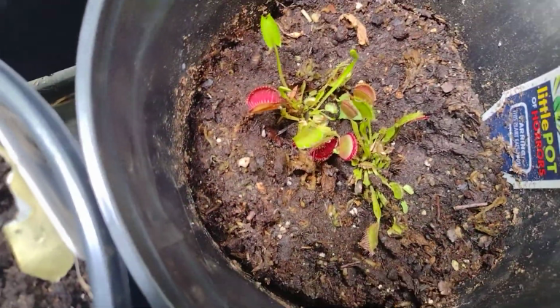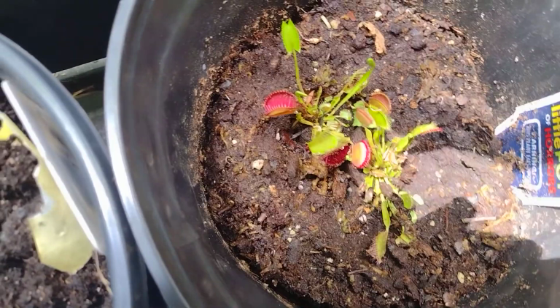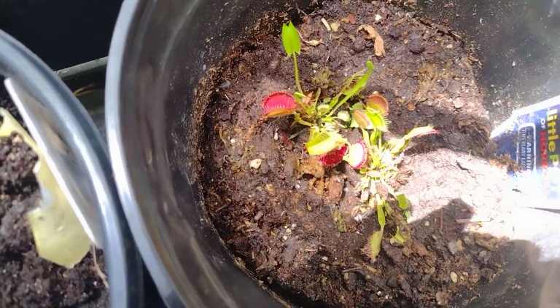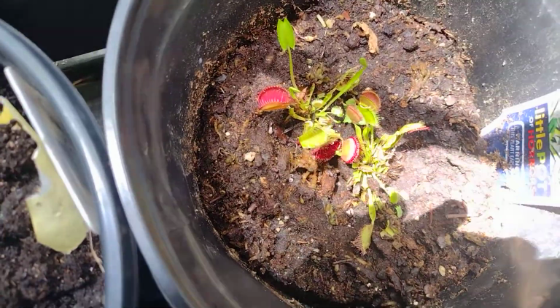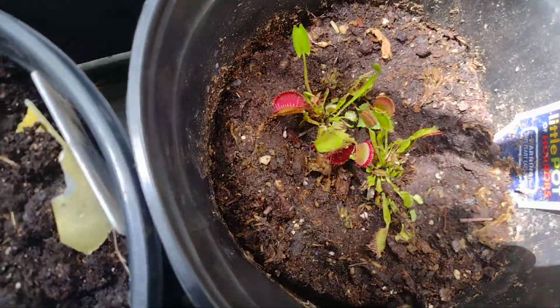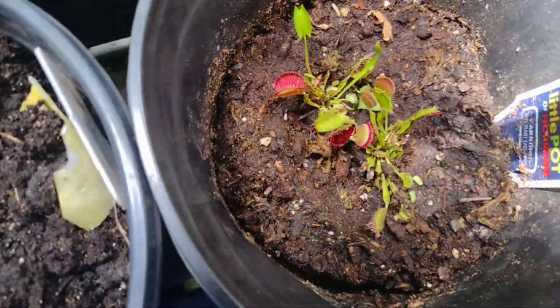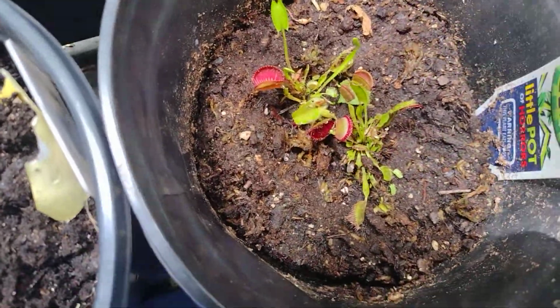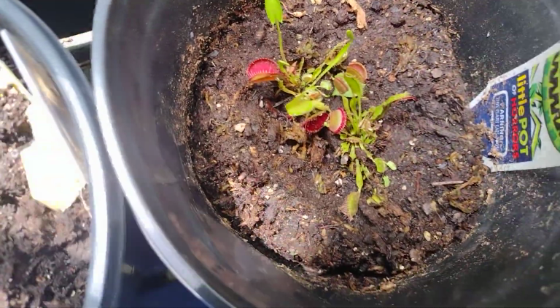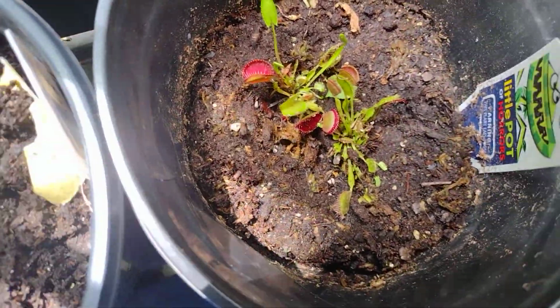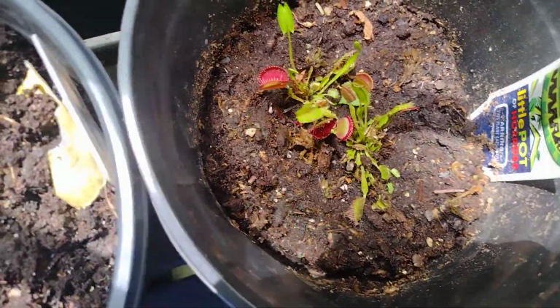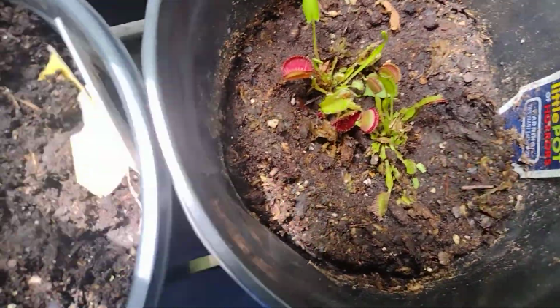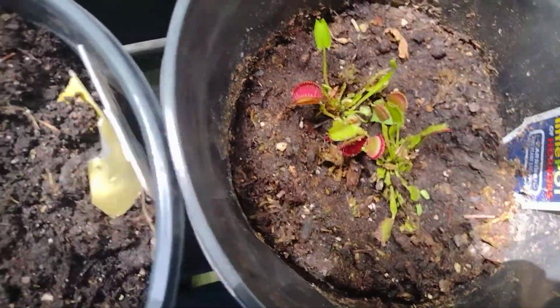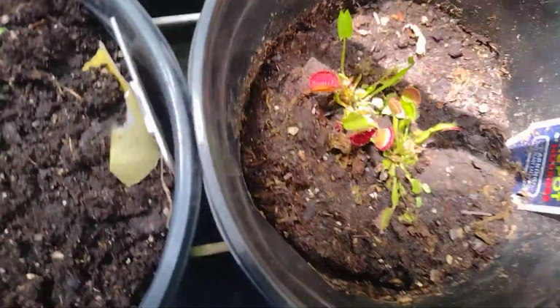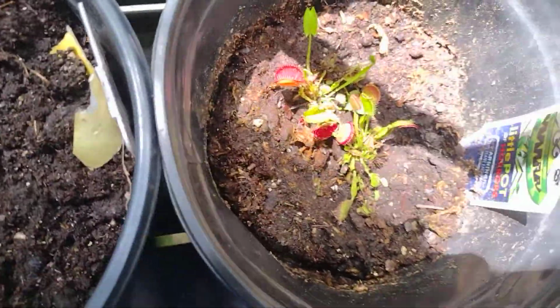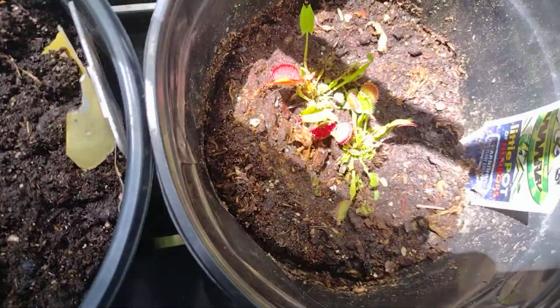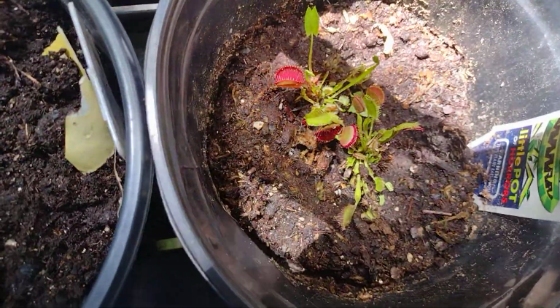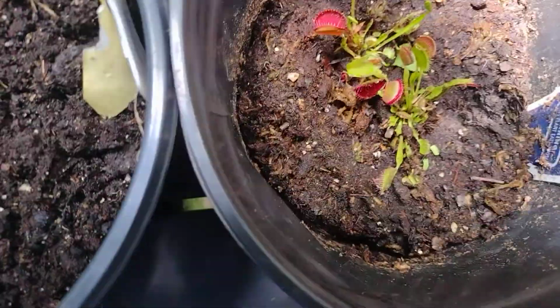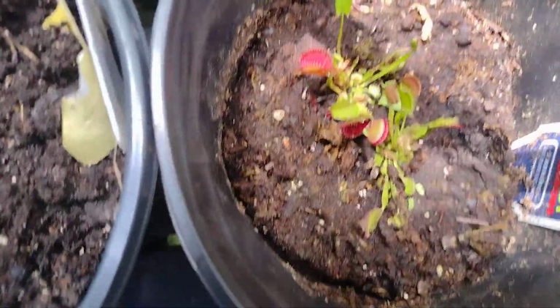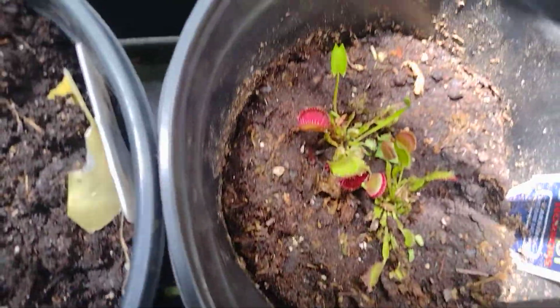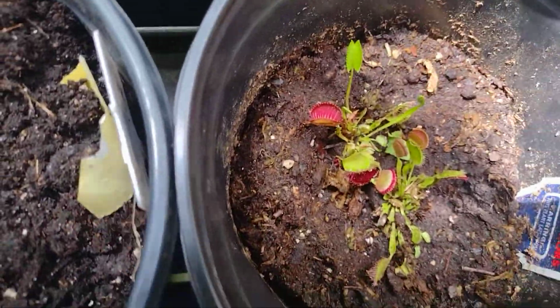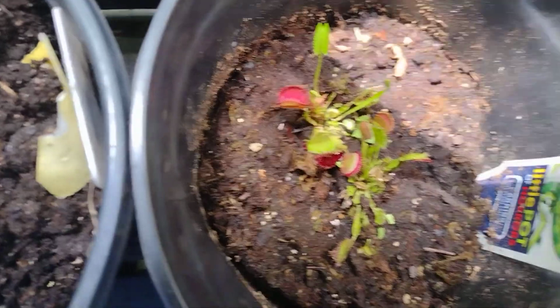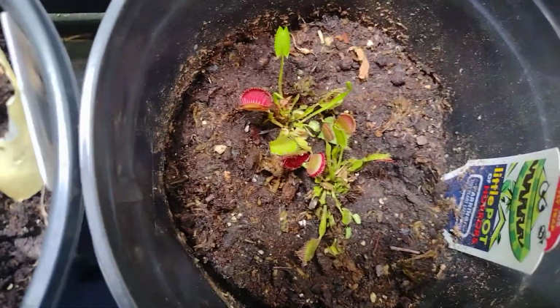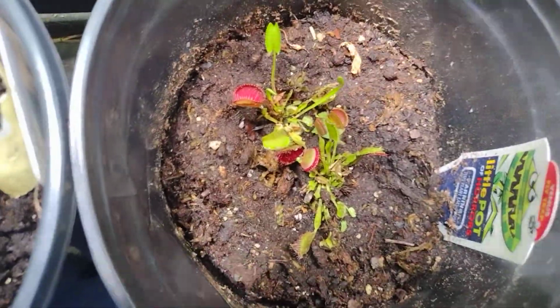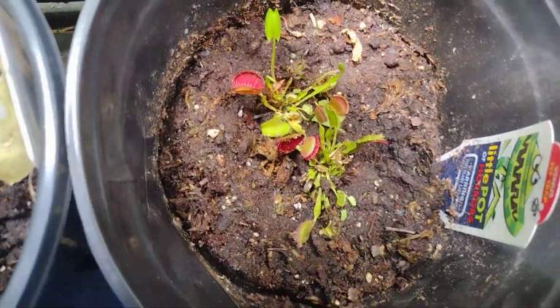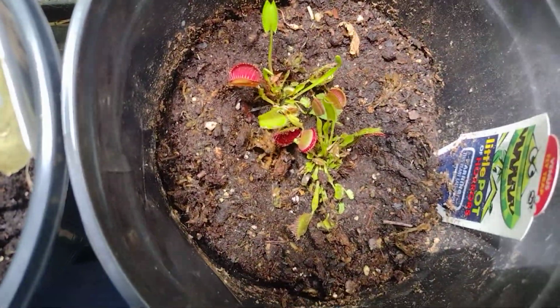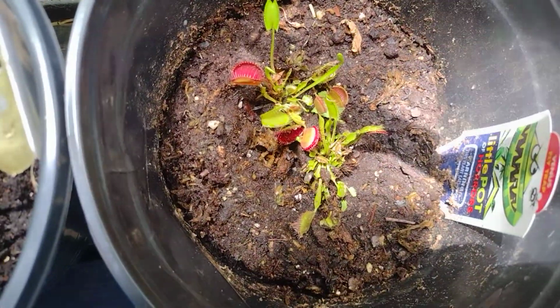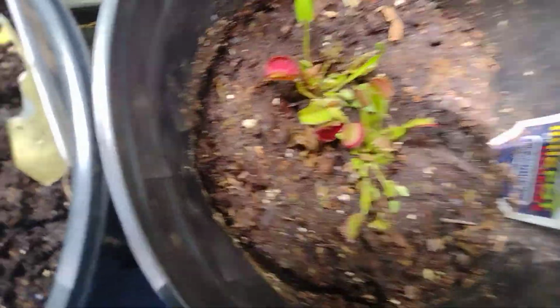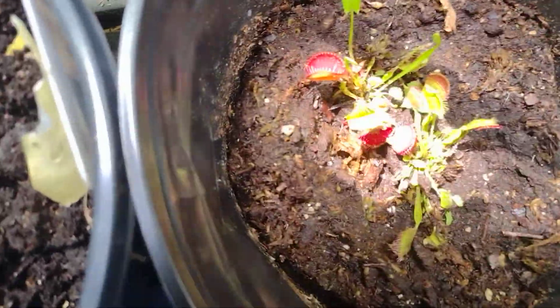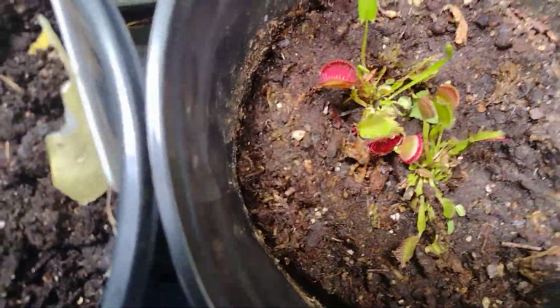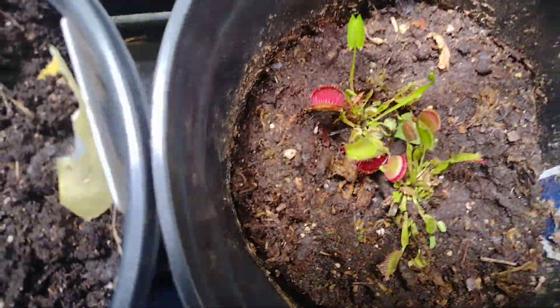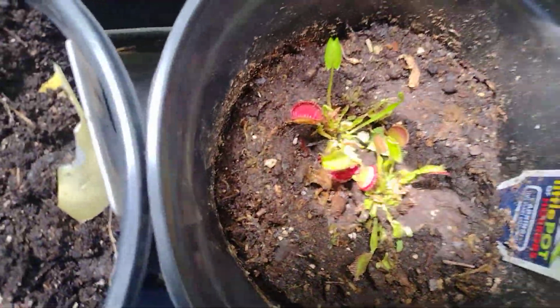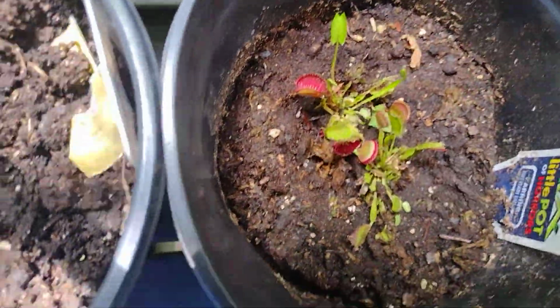Right here I've got Venus fly traps, which are doing good. I need to put some sphagnum moss around there pretty soon — that's on my to-do list.